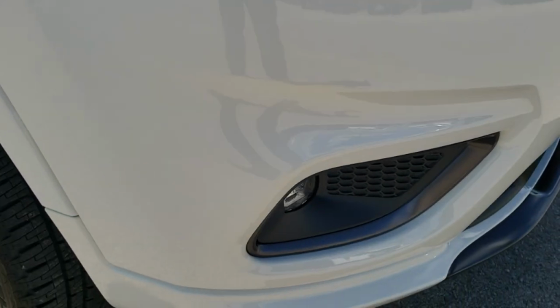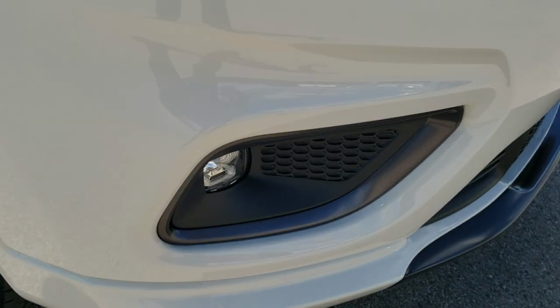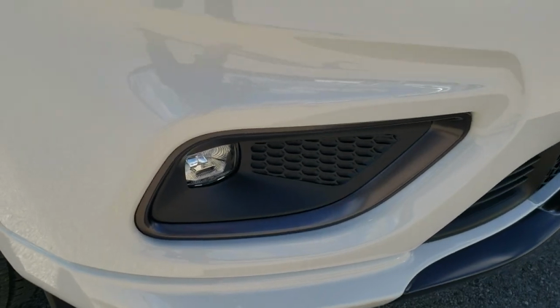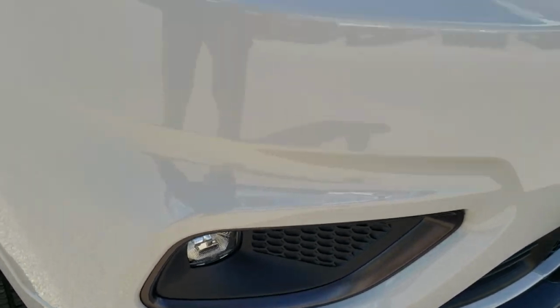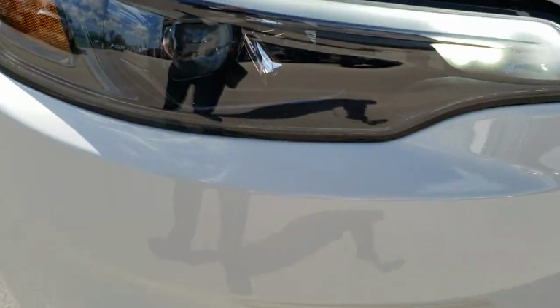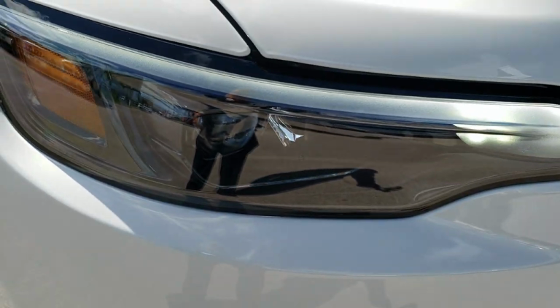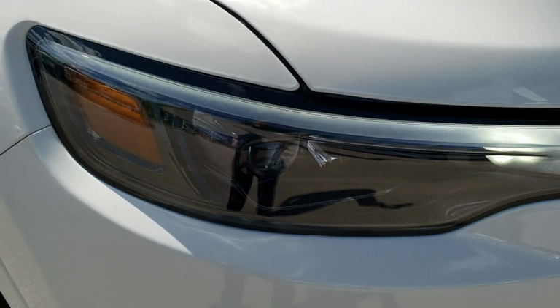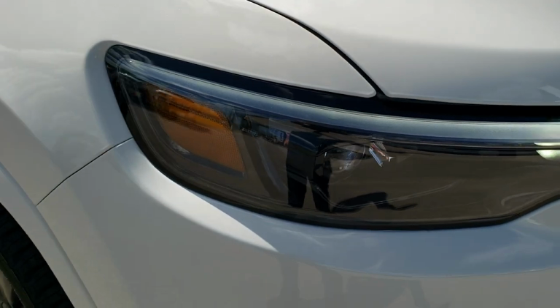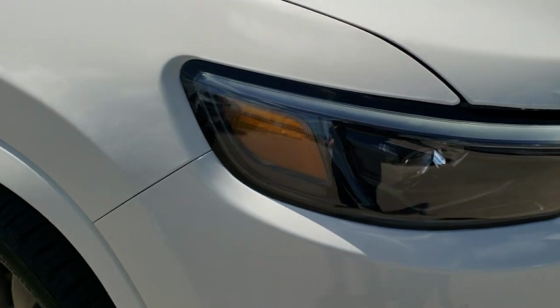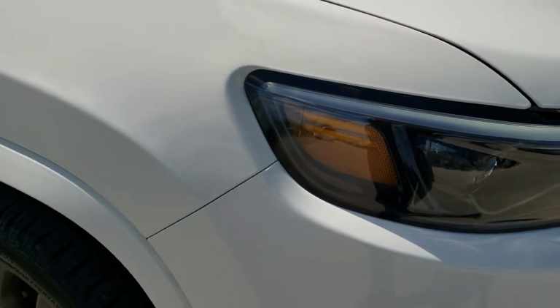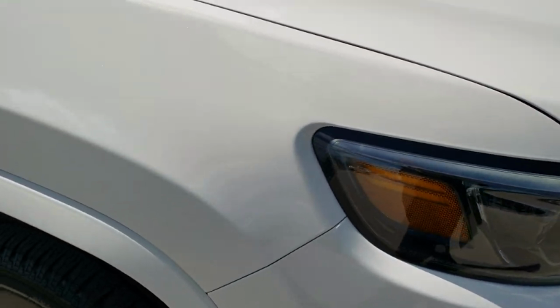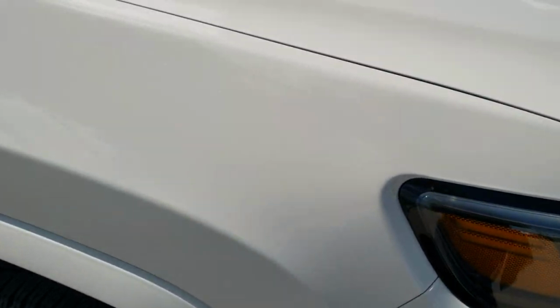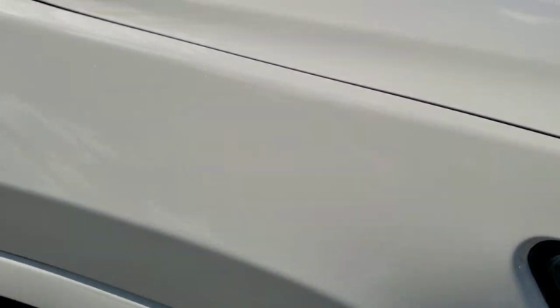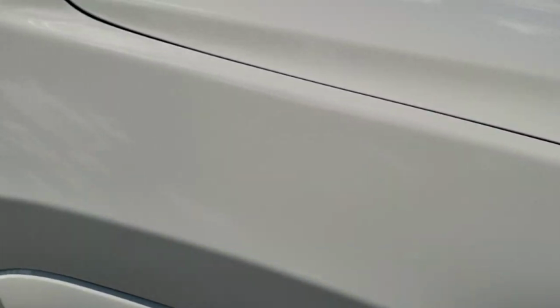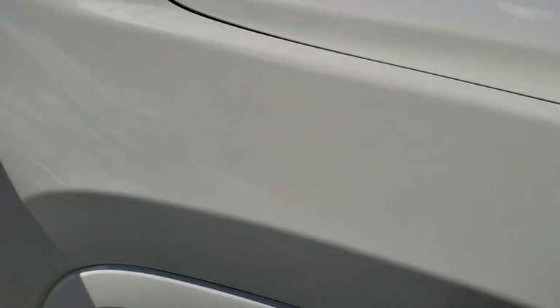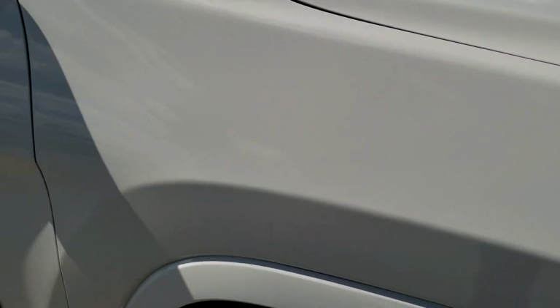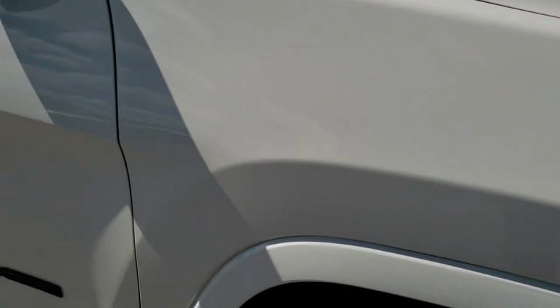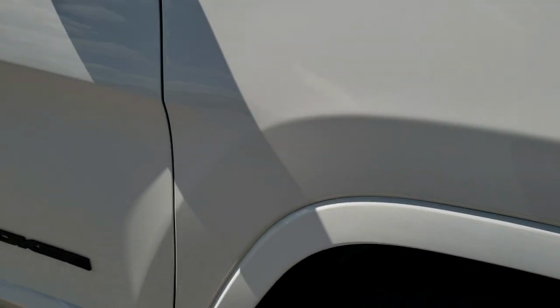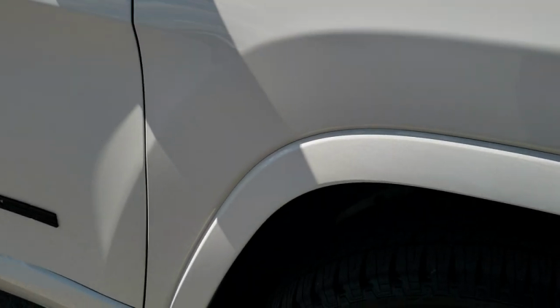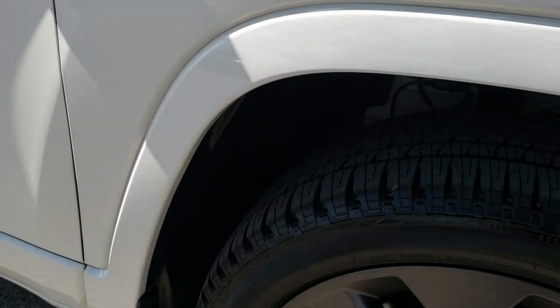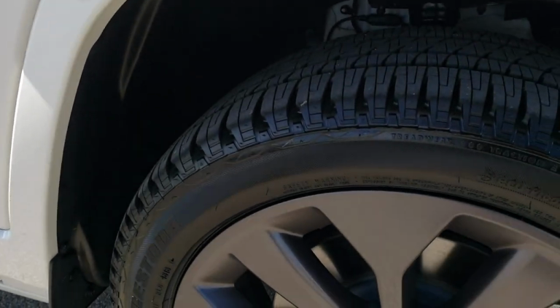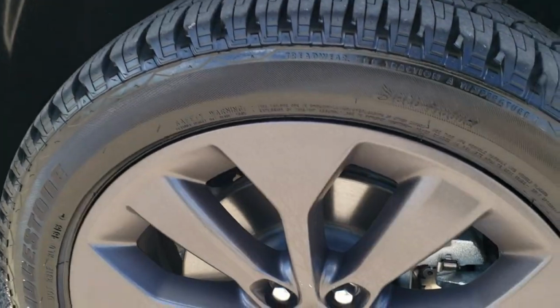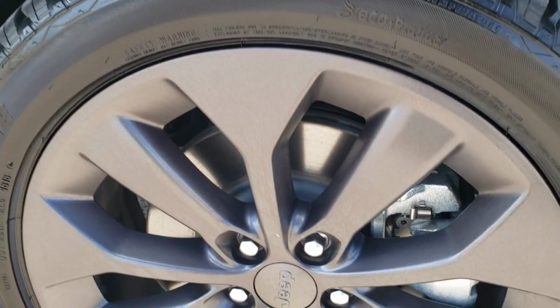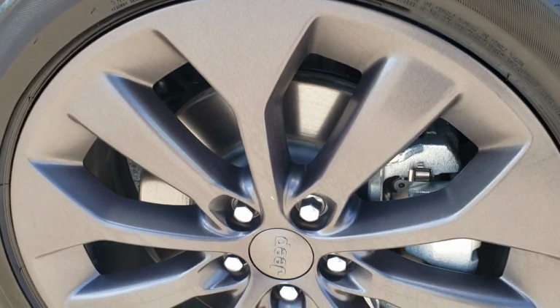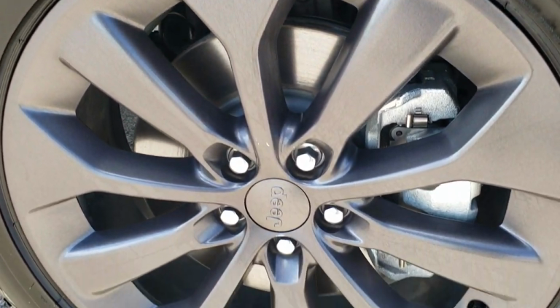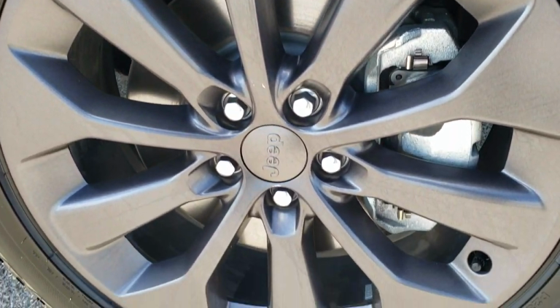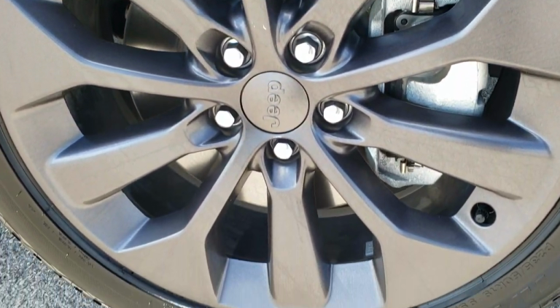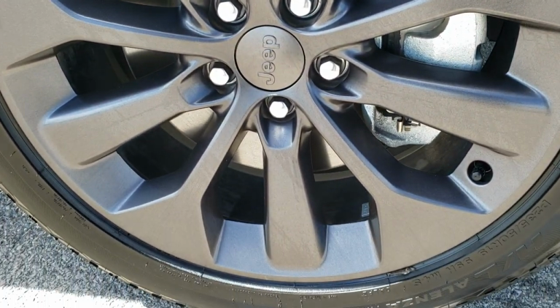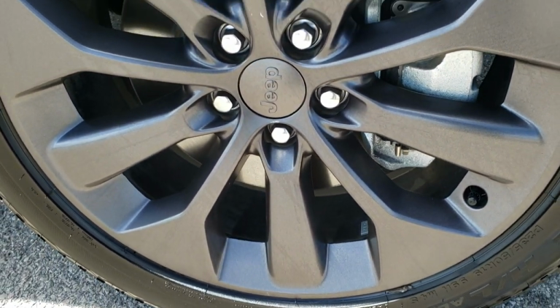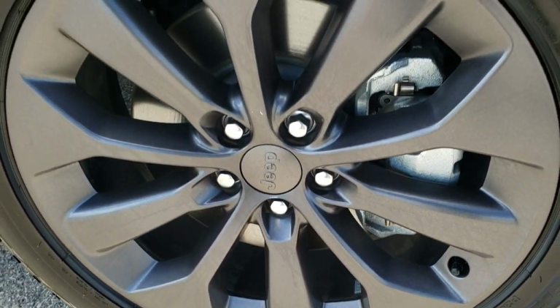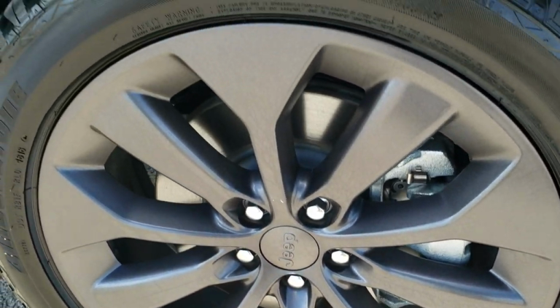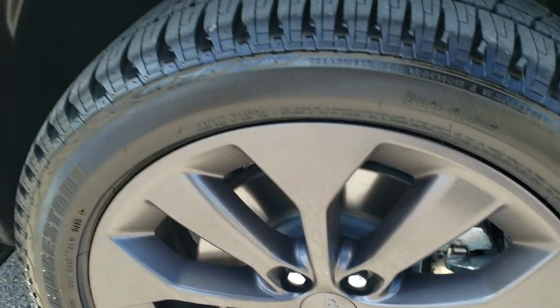LED fog lamps, LED headlamps, LED running lights. Passenger side fender — no dents or dings on that — and the passenger side rim is in absolutely perfect condition as well.